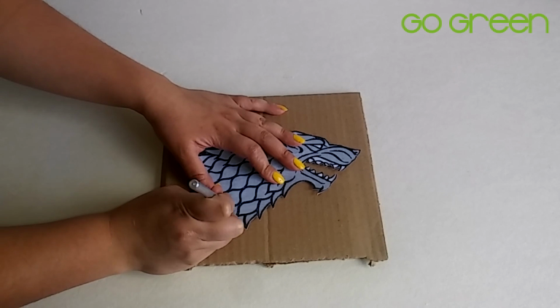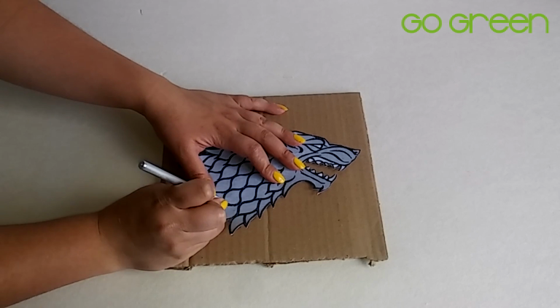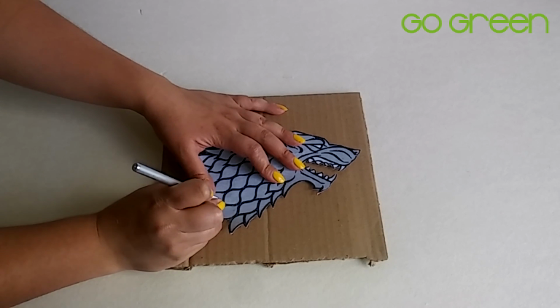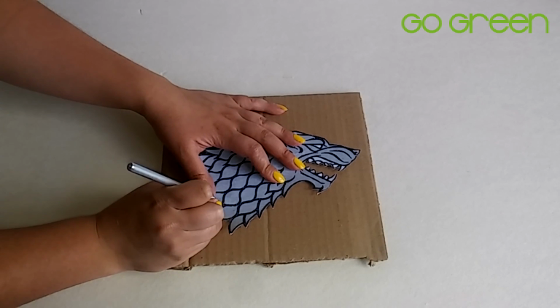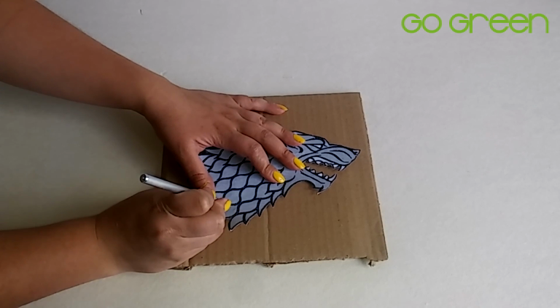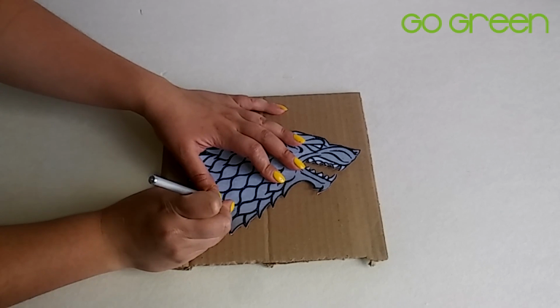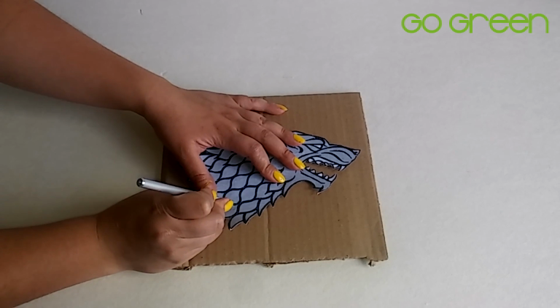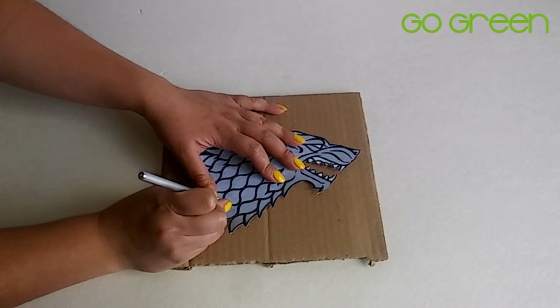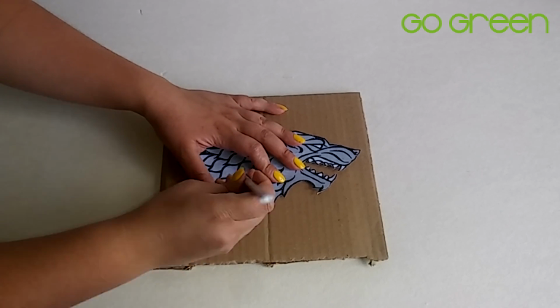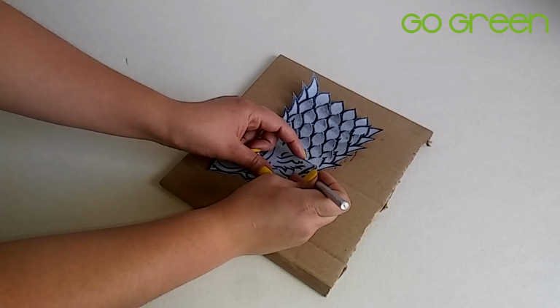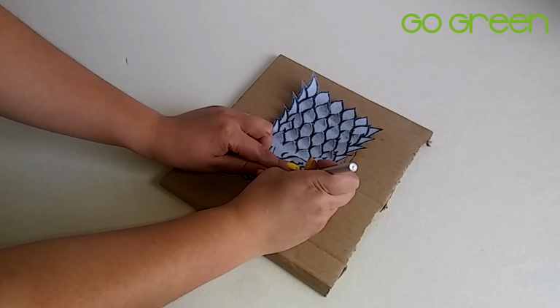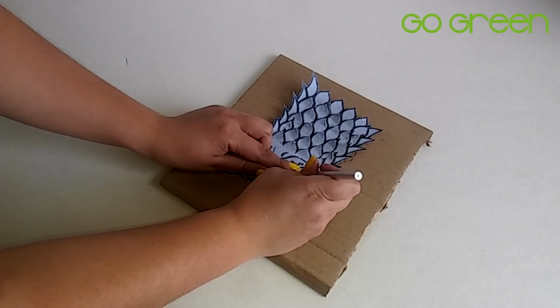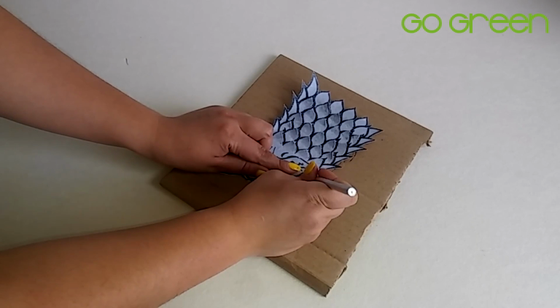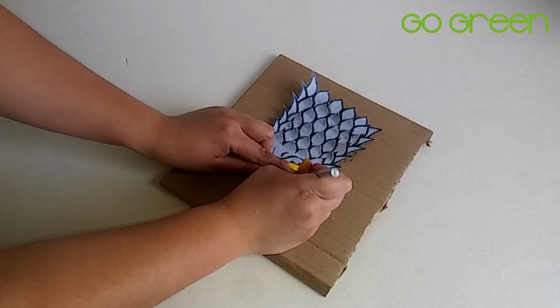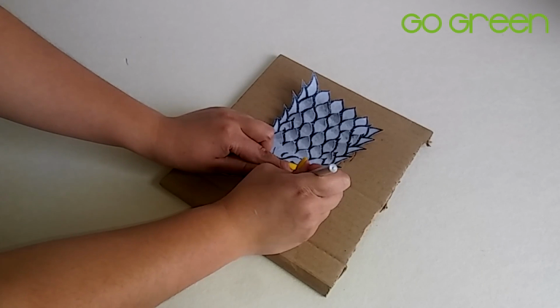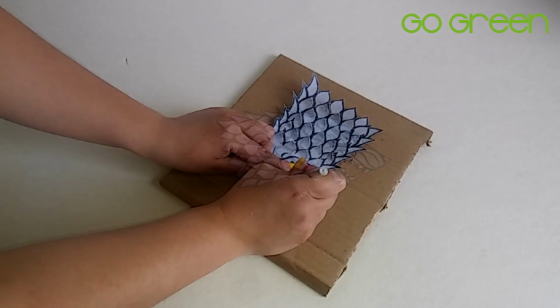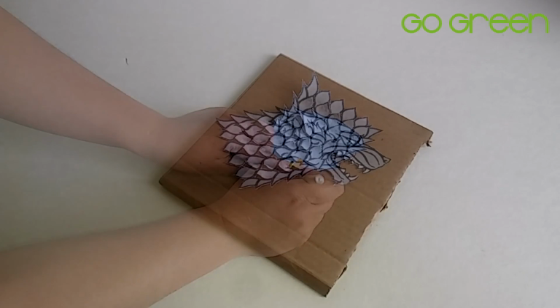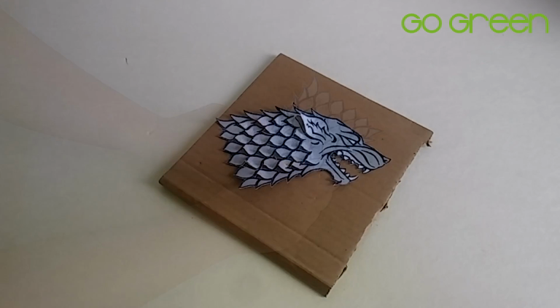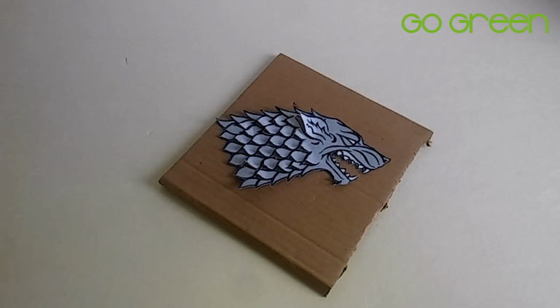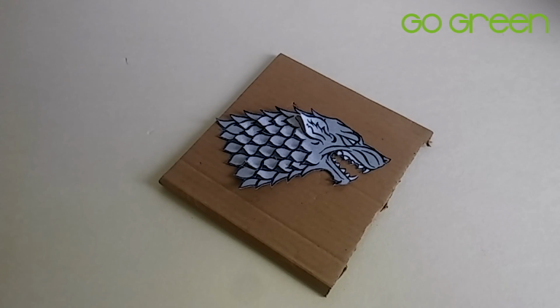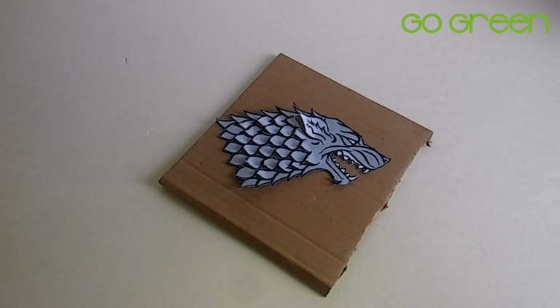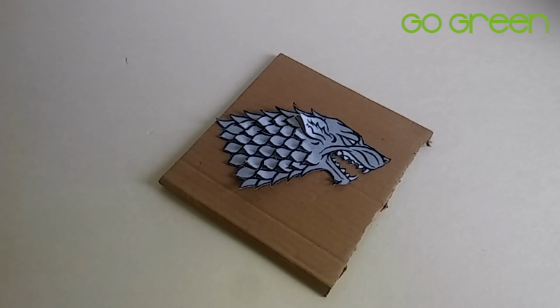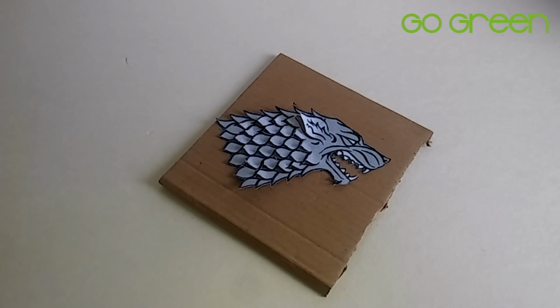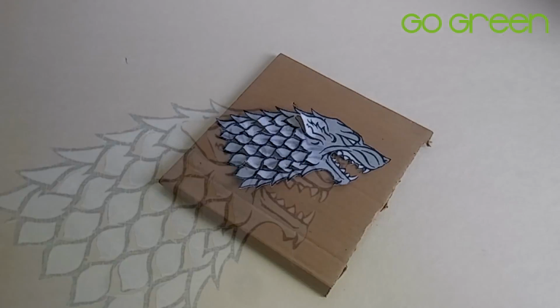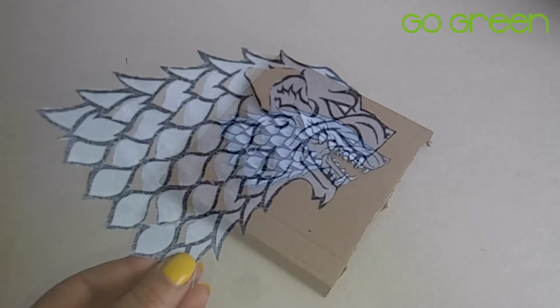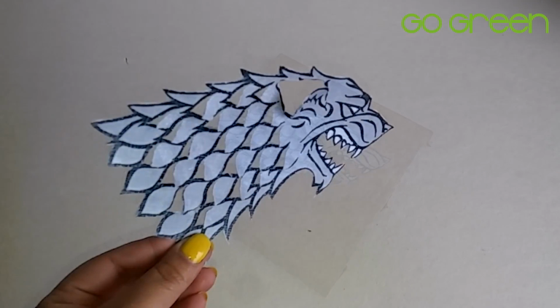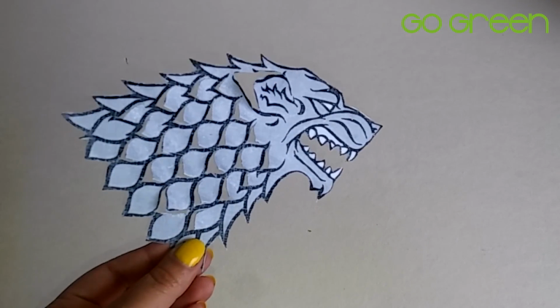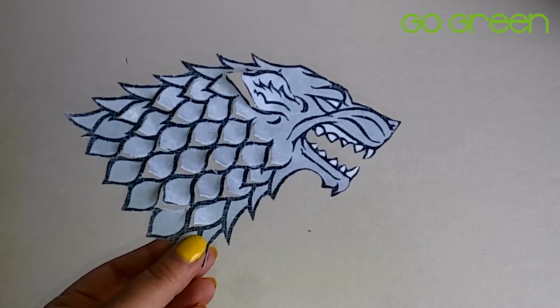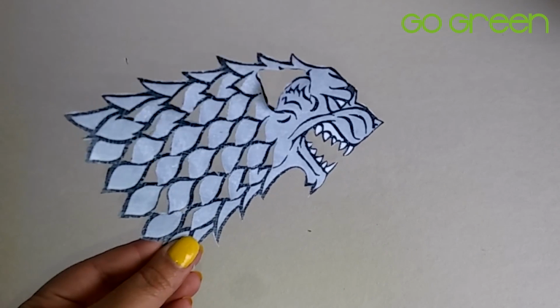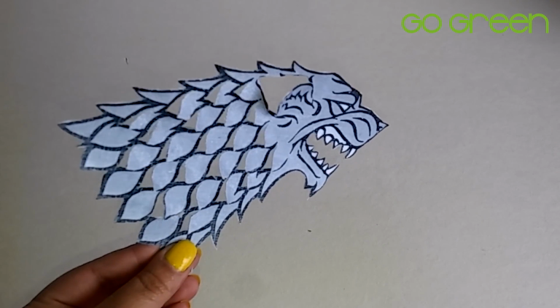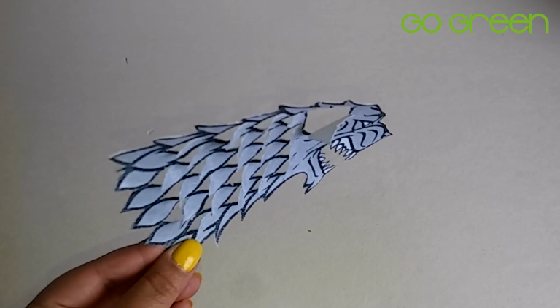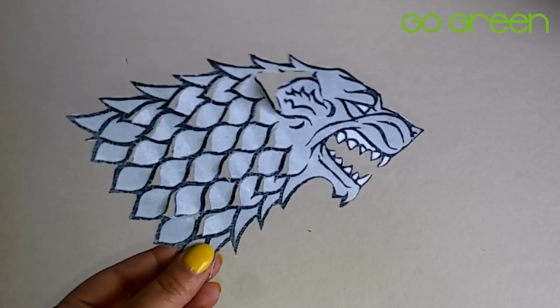Now, with the help of an exacto knife, we are going to make small cuts along the silhouette of our figure to give it a little relief and a 3D effect.